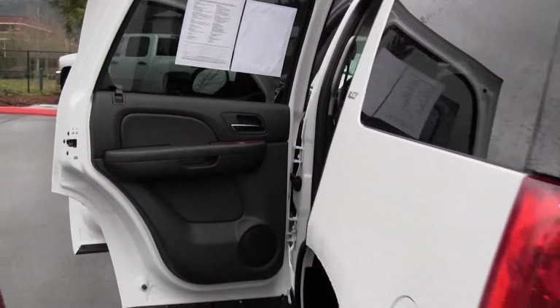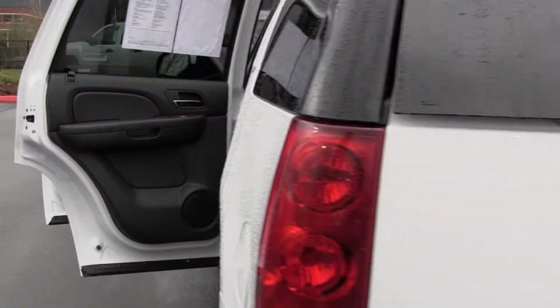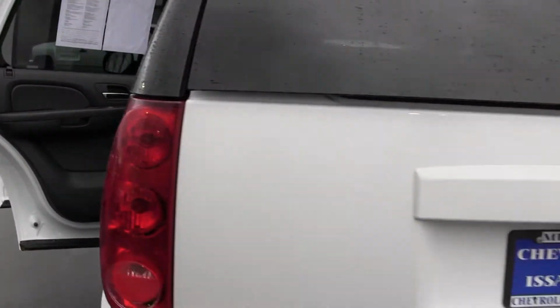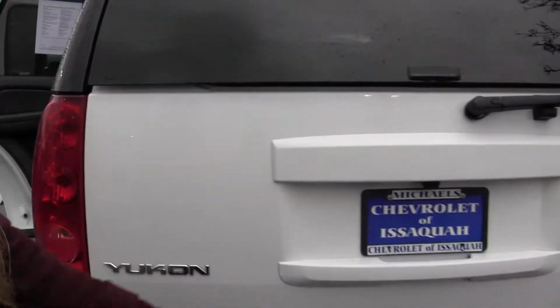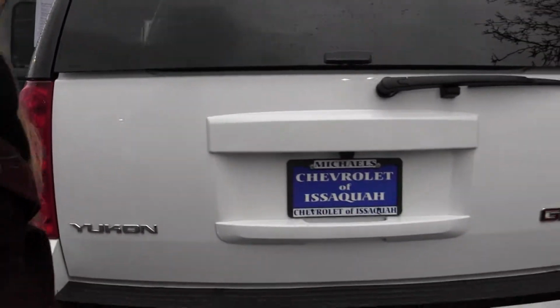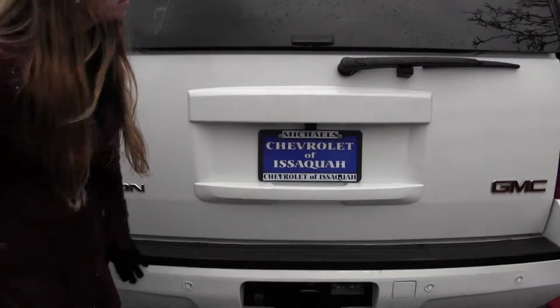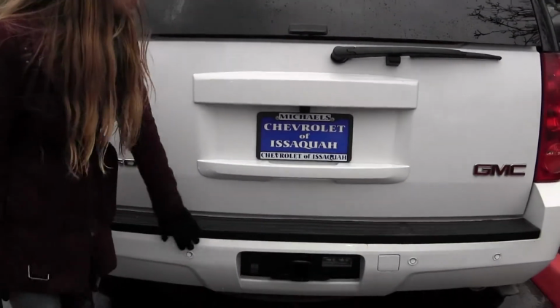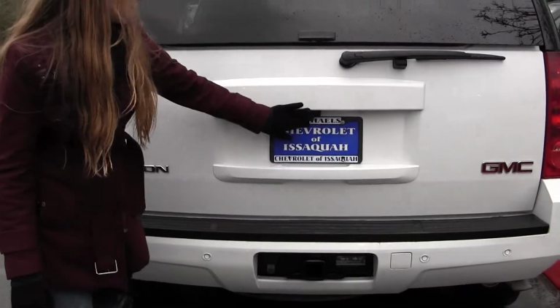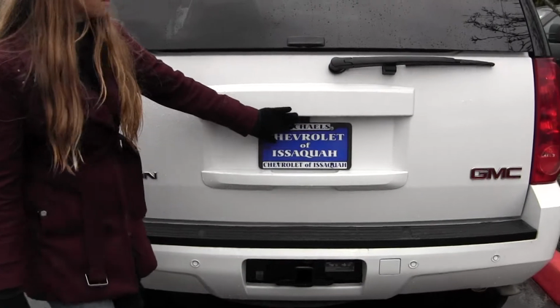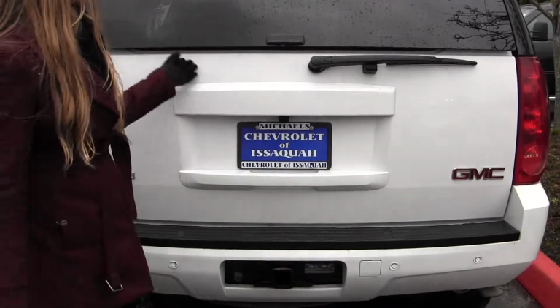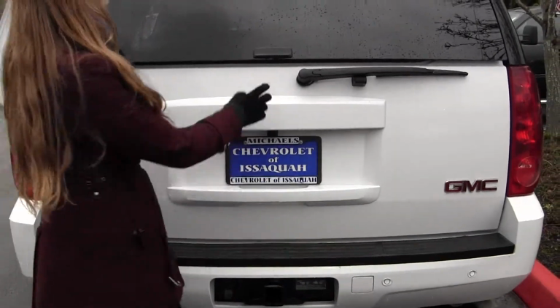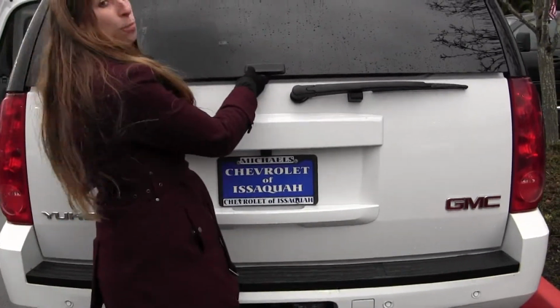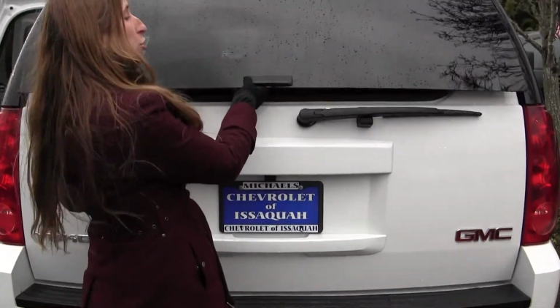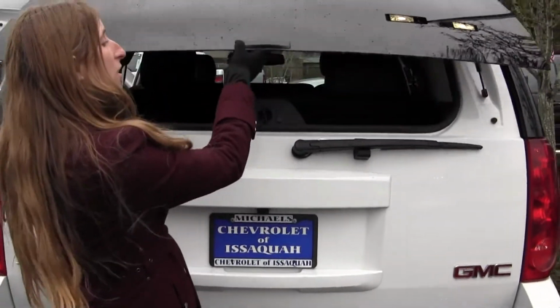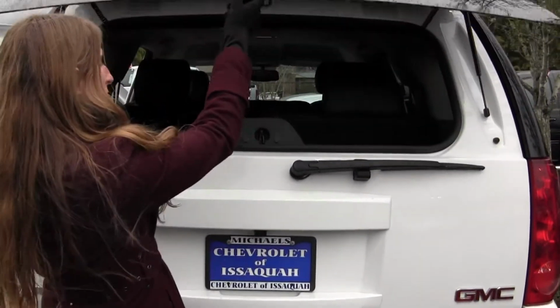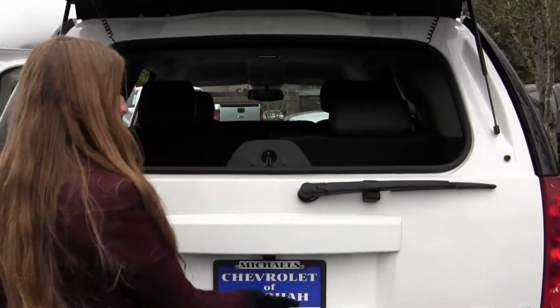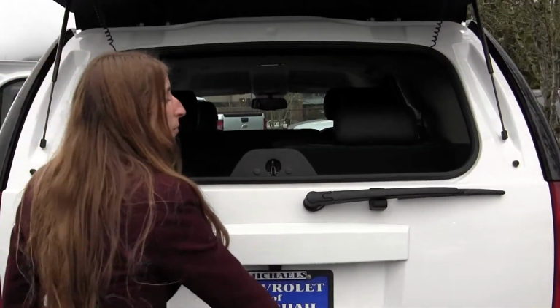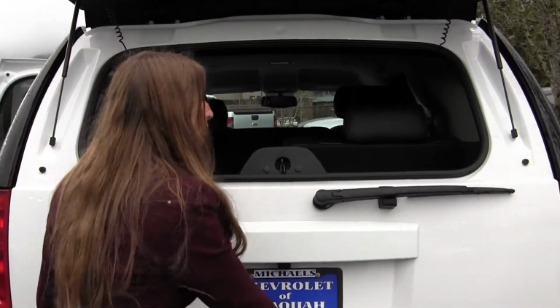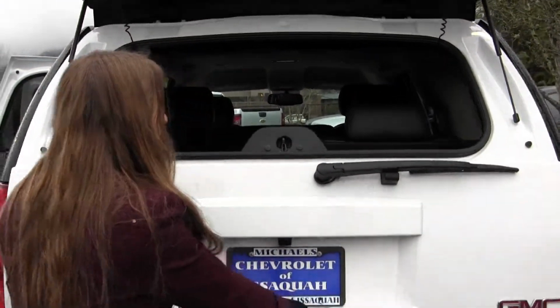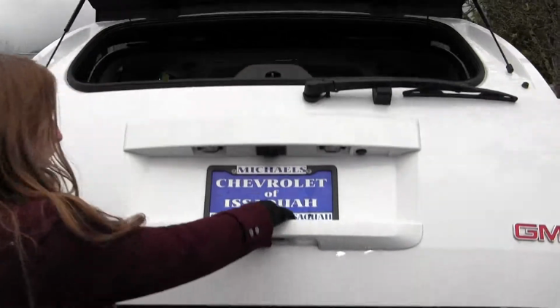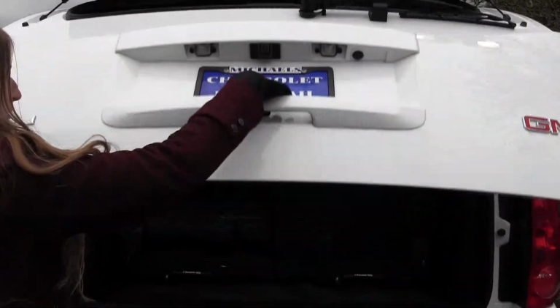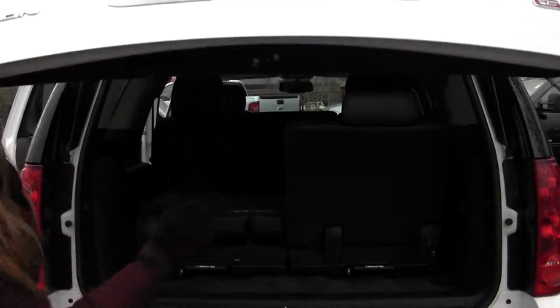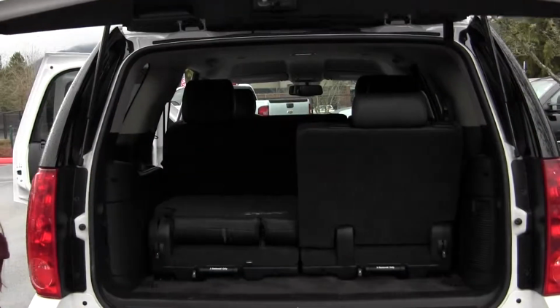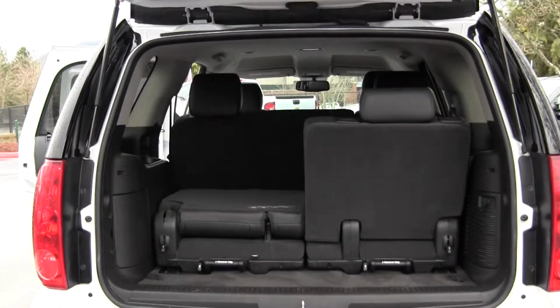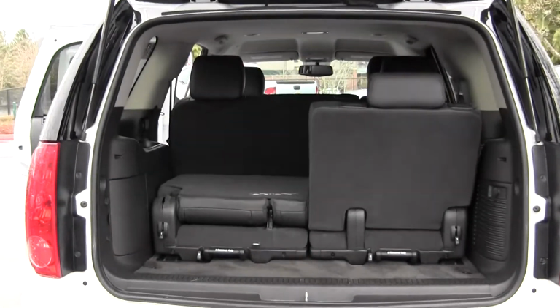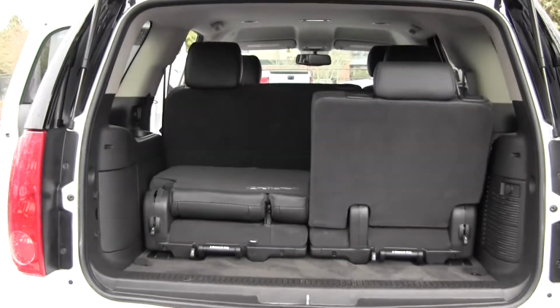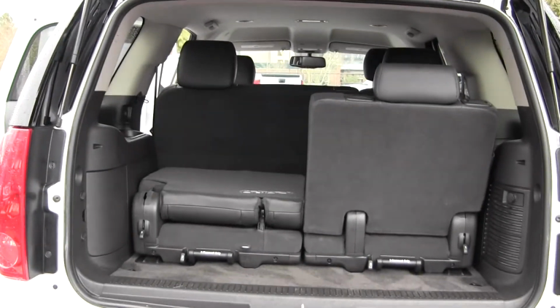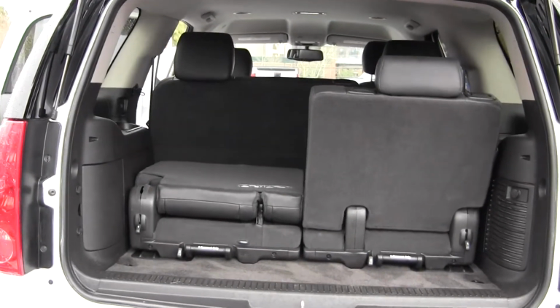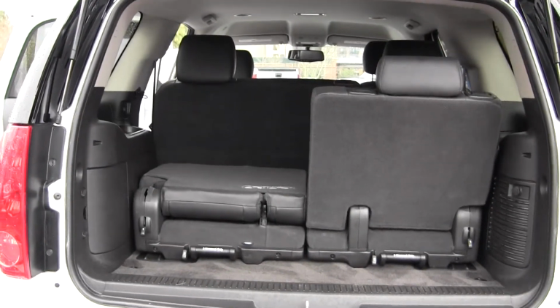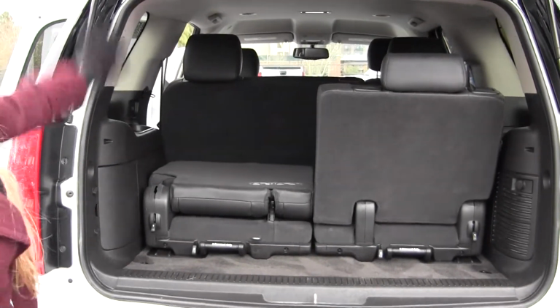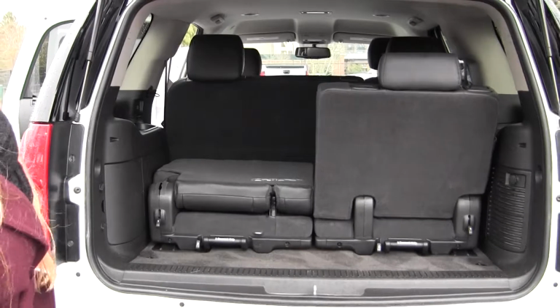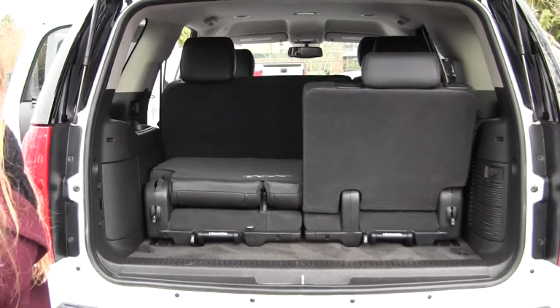You have your tow package back here, backup sensors, and your backup camera. You can open this two ways, the glass or the main door. Lots of space back there. As you can see, very easy to fold those seats down for additional space.